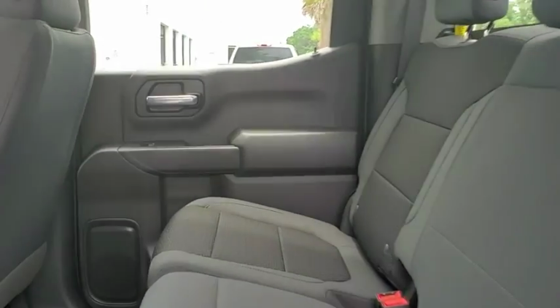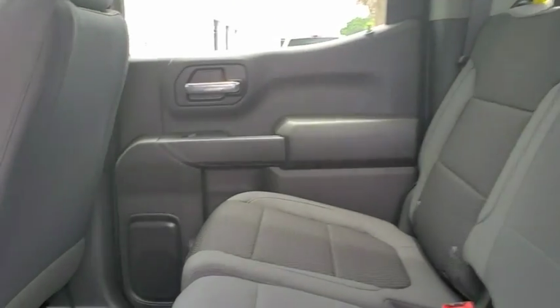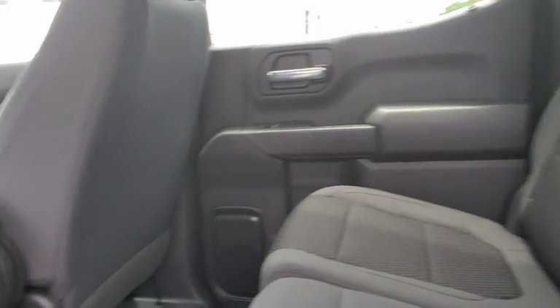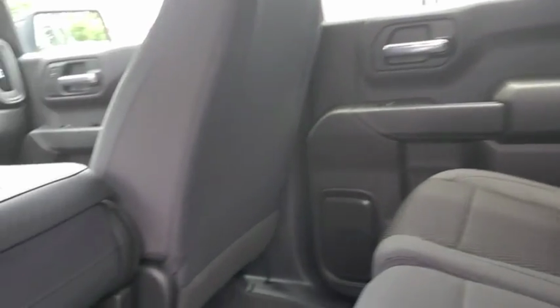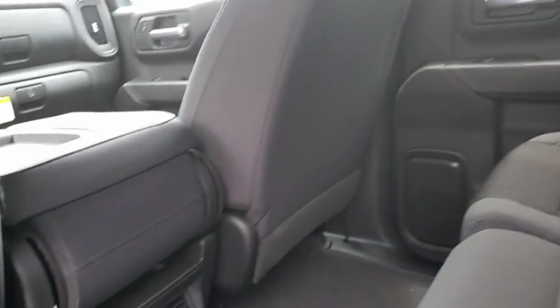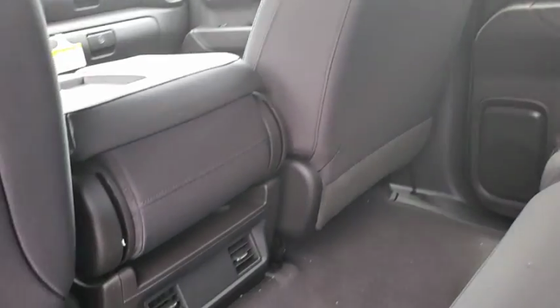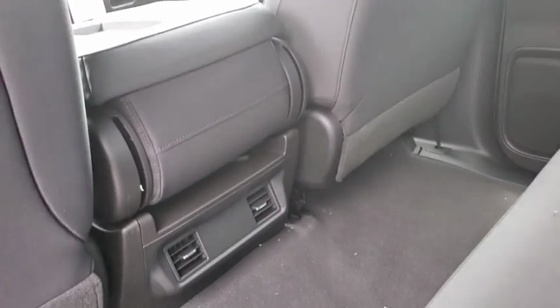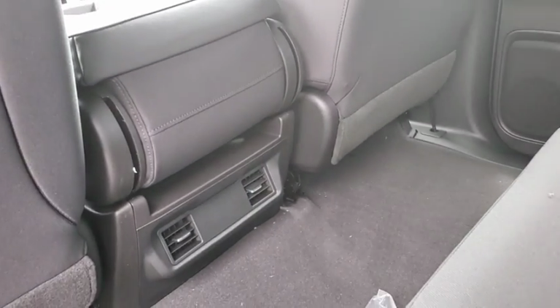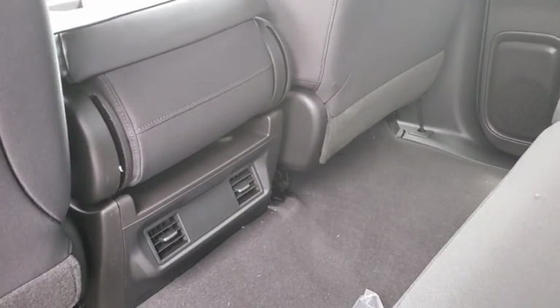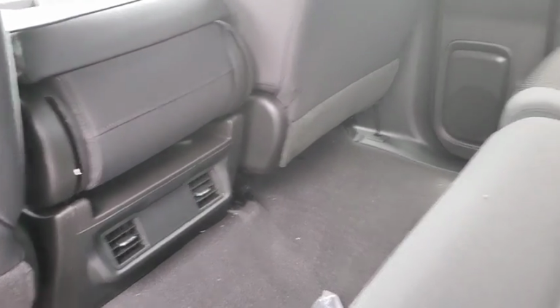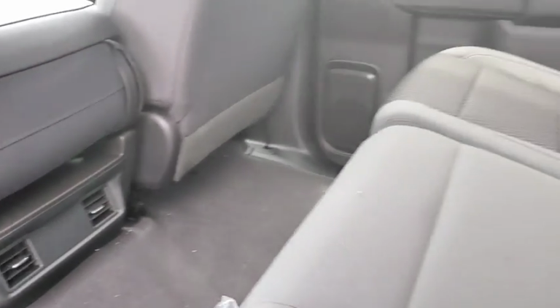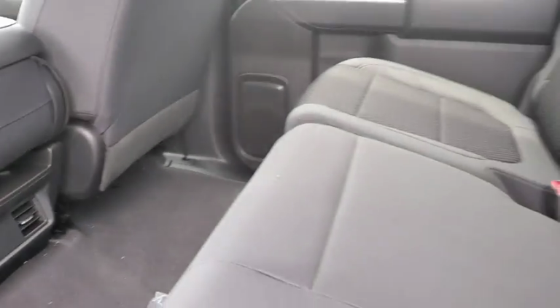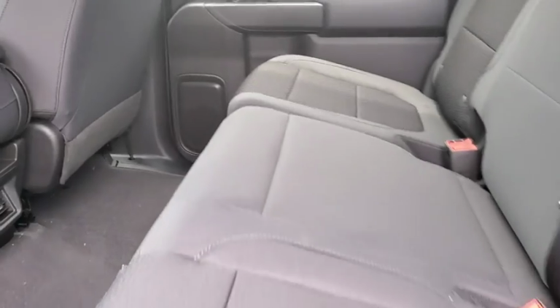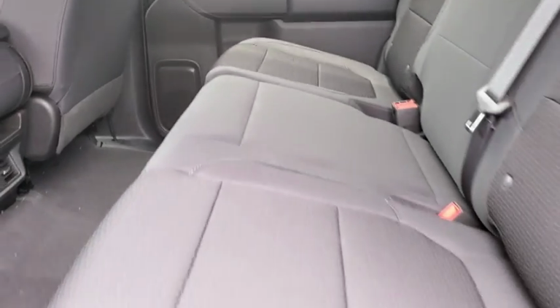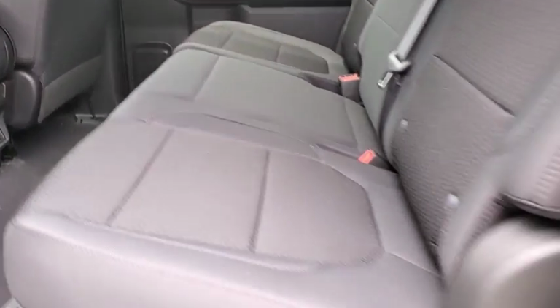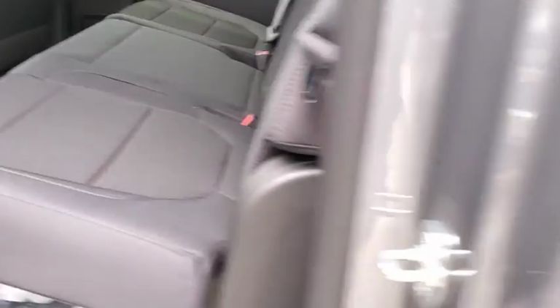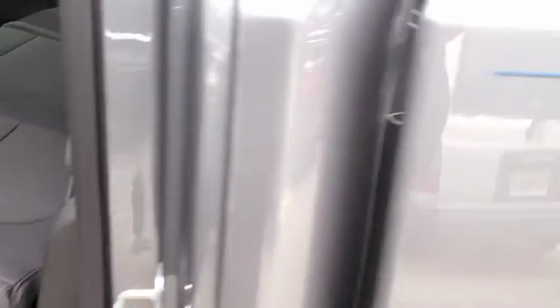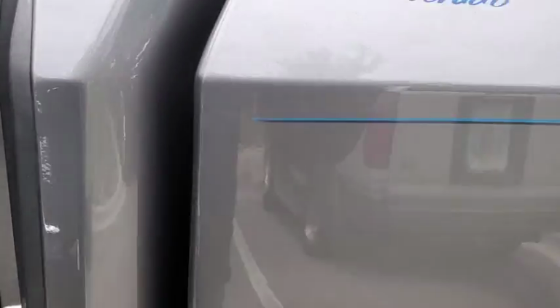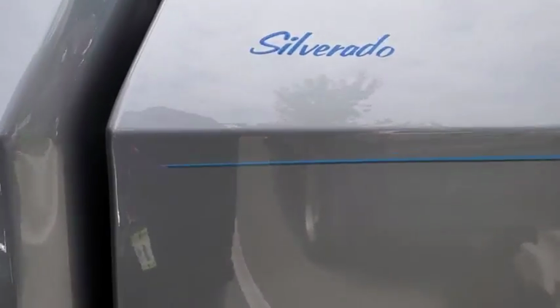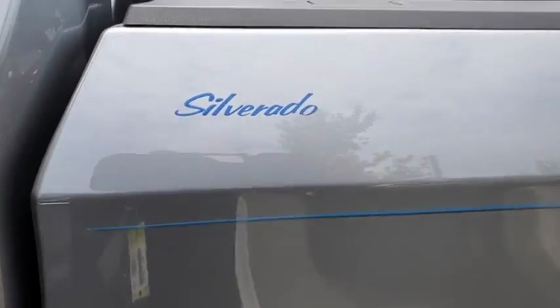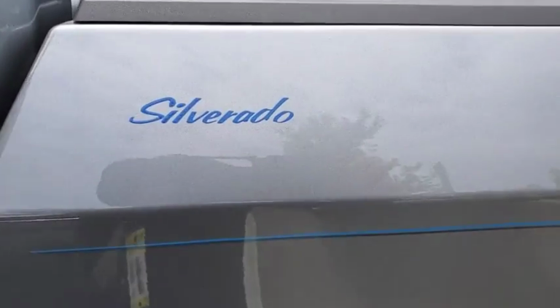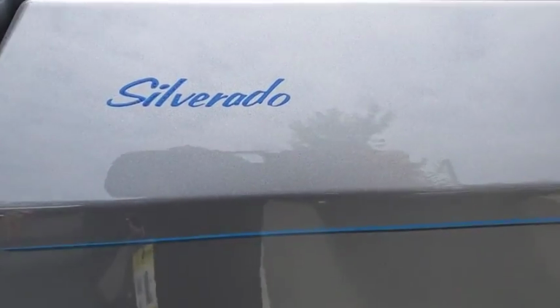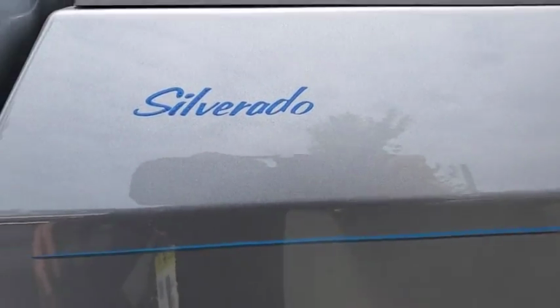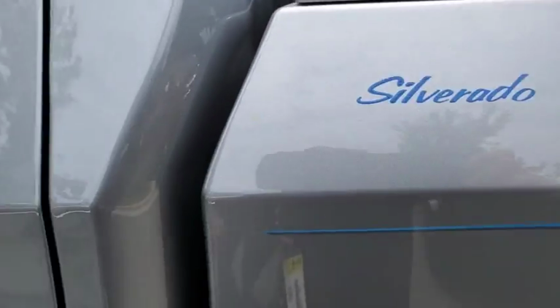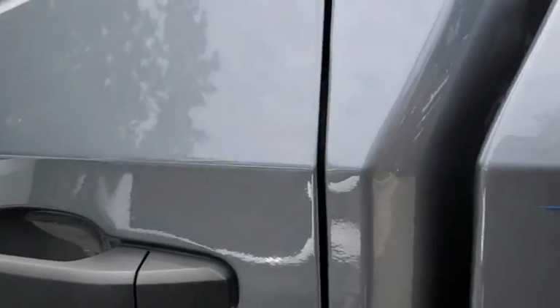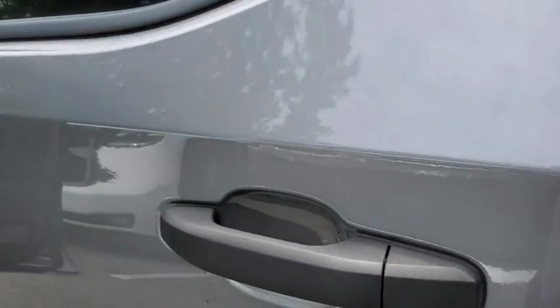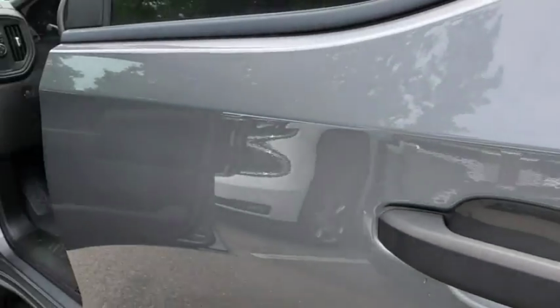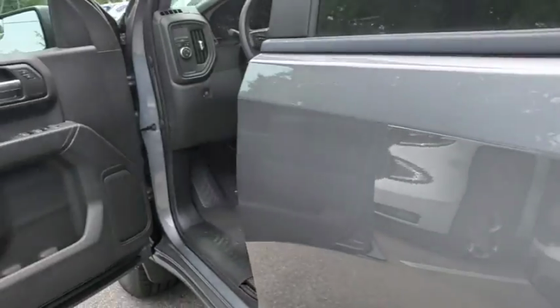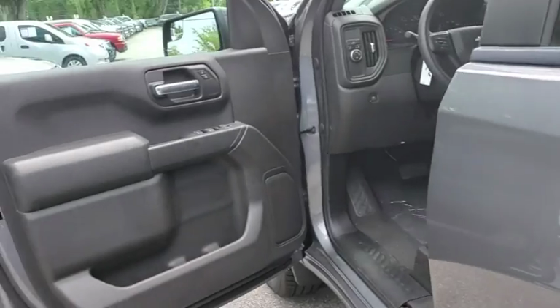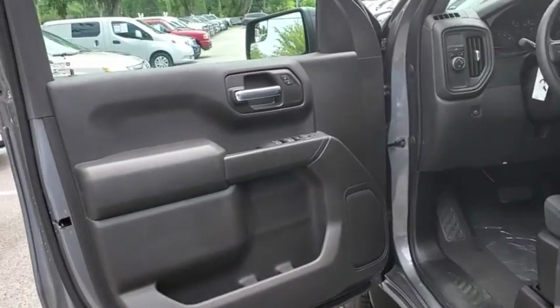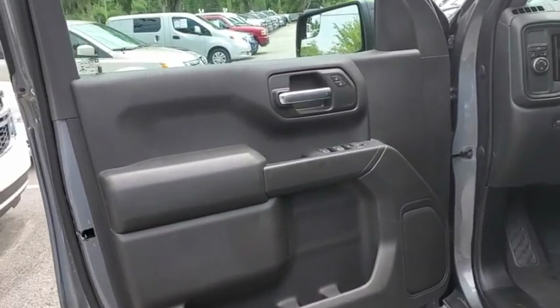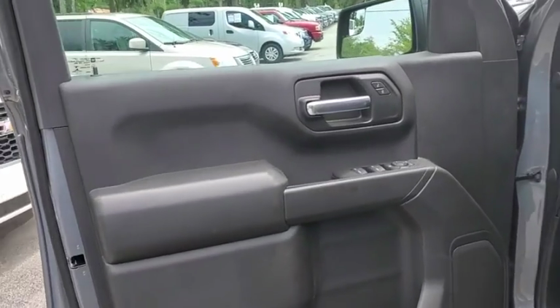Passenger airbag, power door locks, side head airbag, MP3 player, electronic stability control, power windows, daytime running lights, rear head airbag.